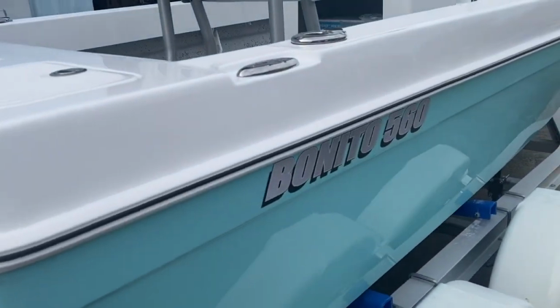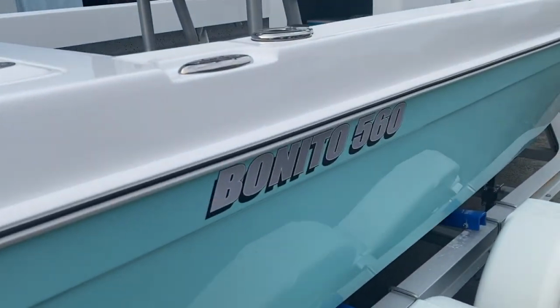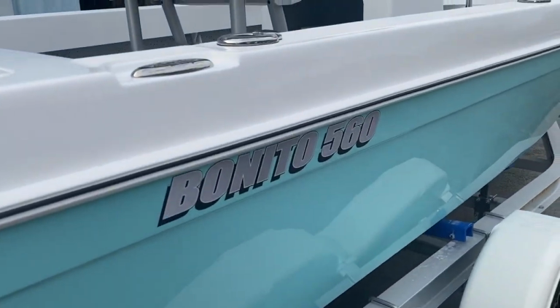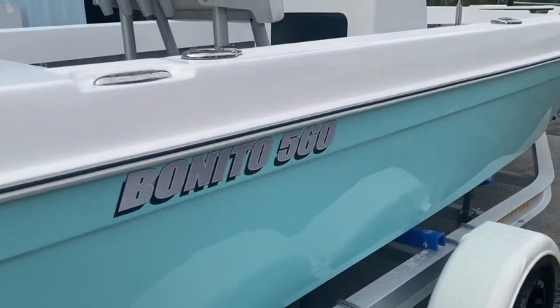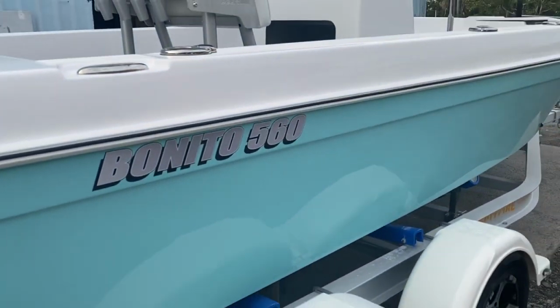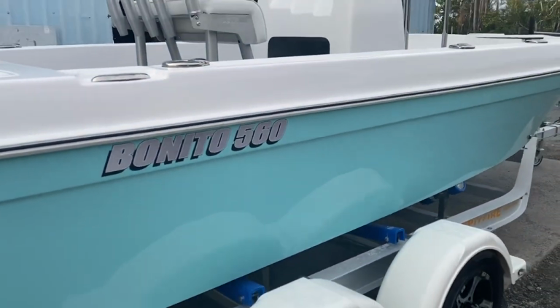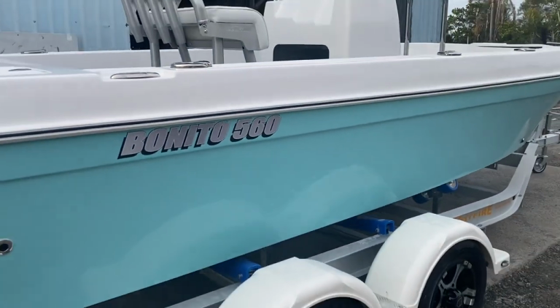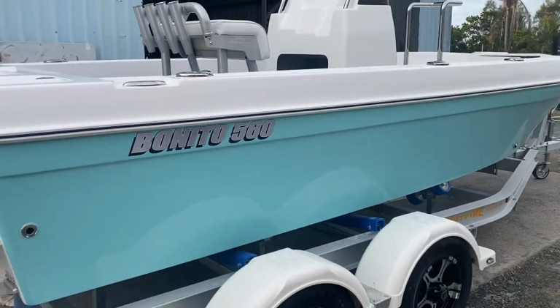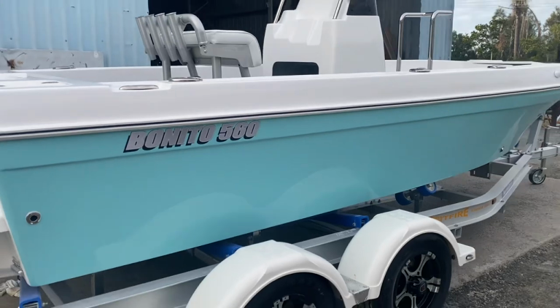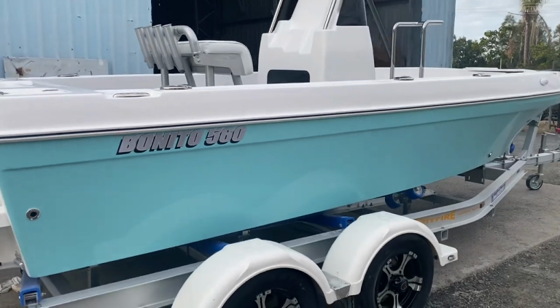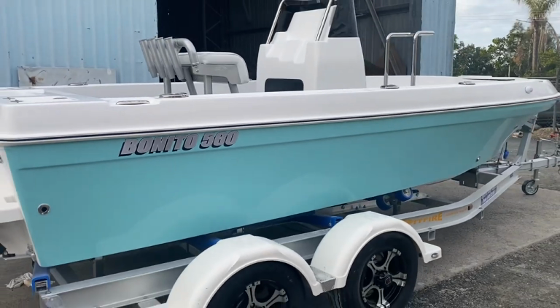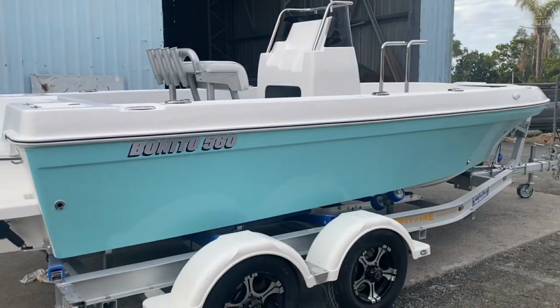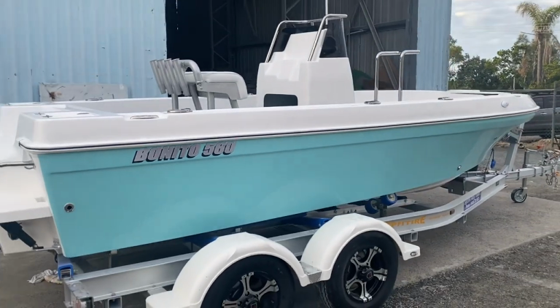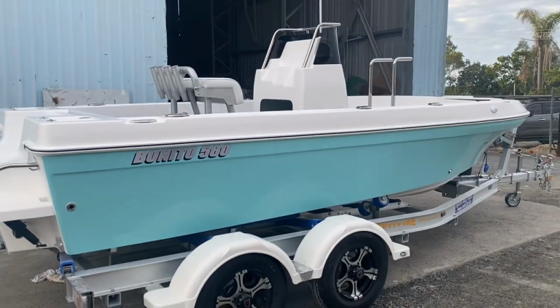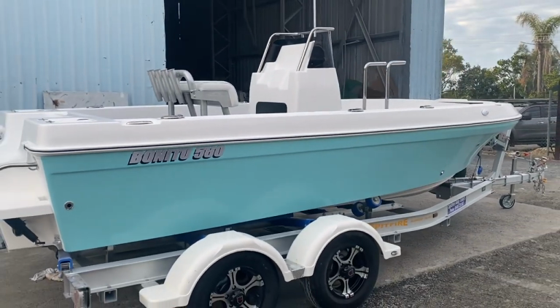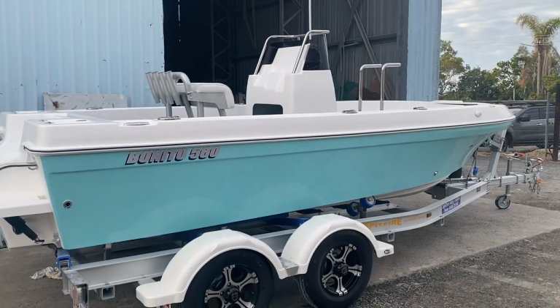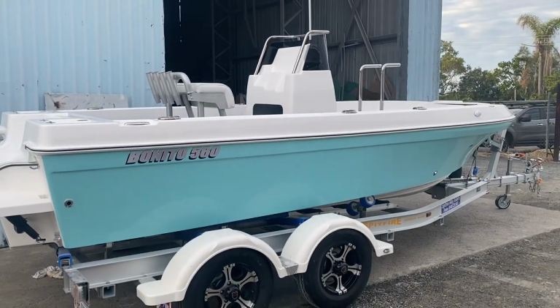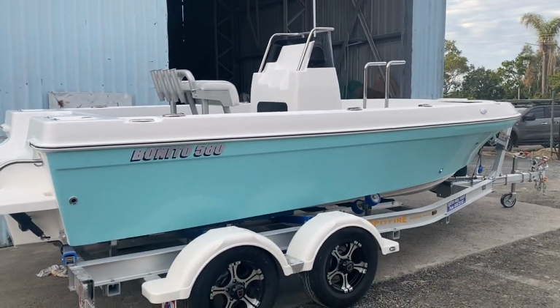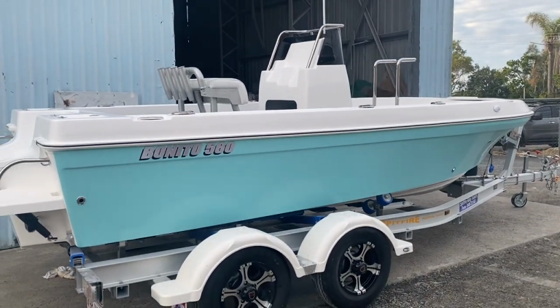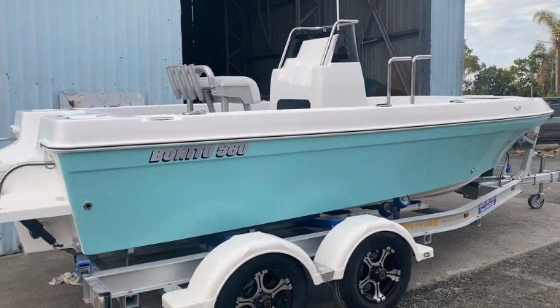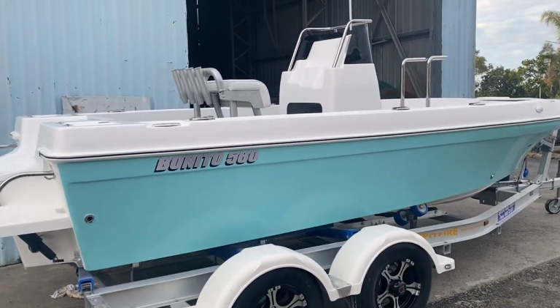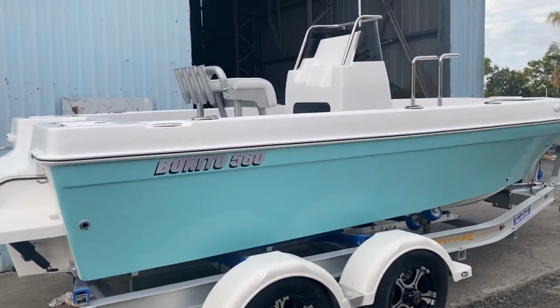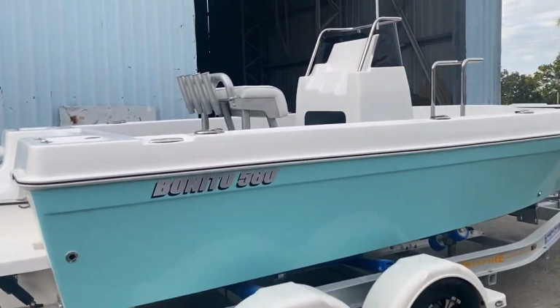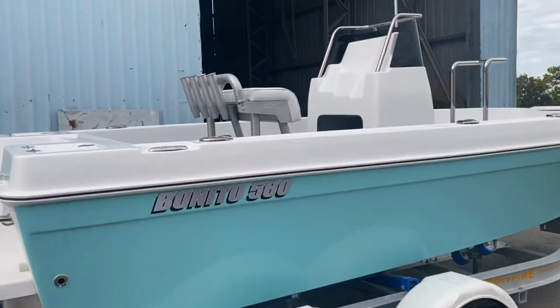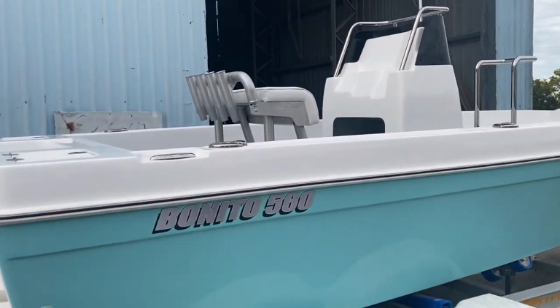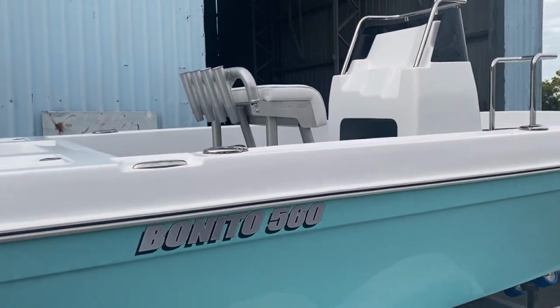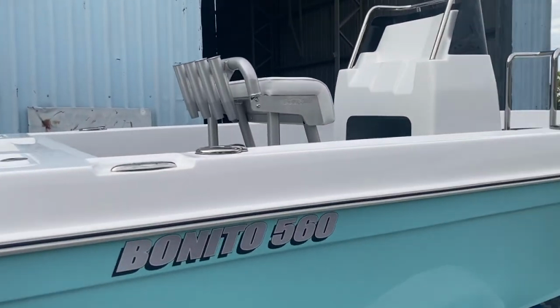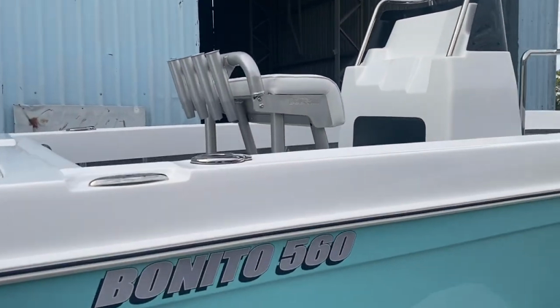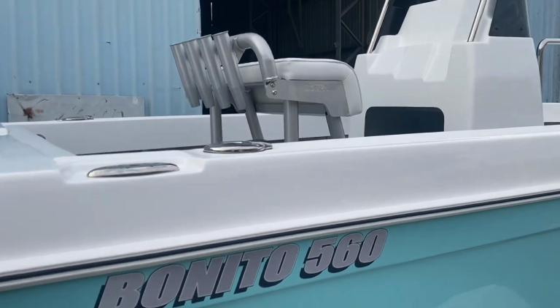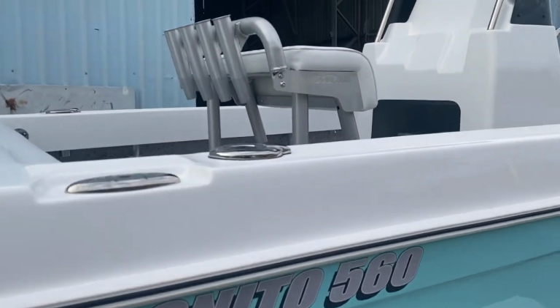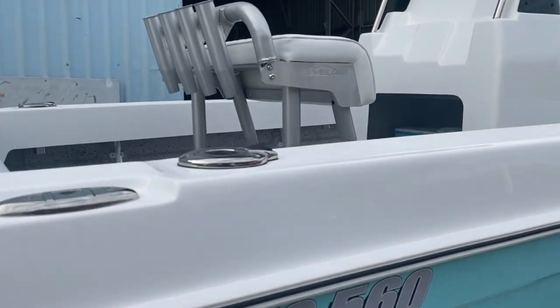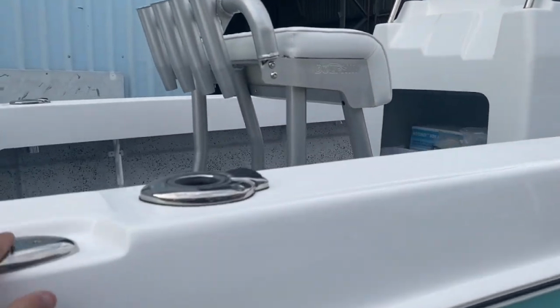They're absolutely beautiful — this is a jaw dropper, this one, it's just gorgeous. Can't wait to see this one on the water.